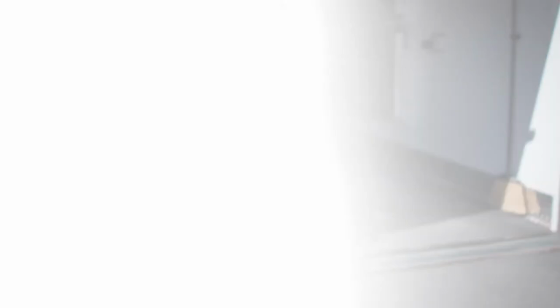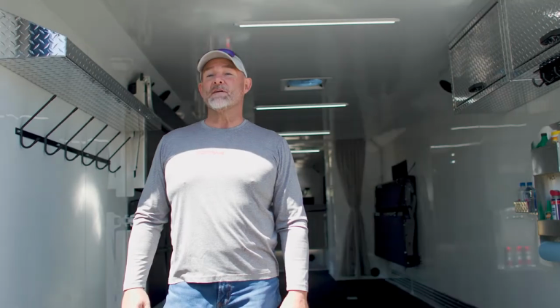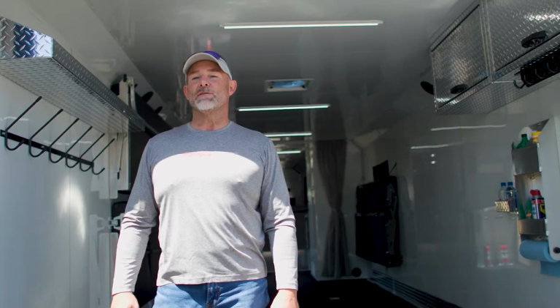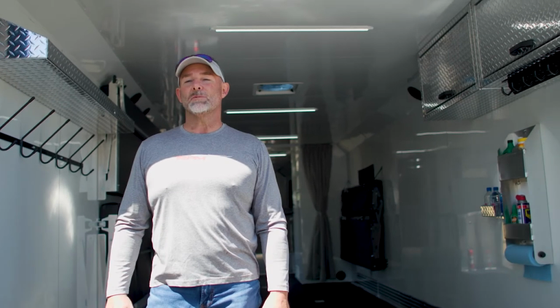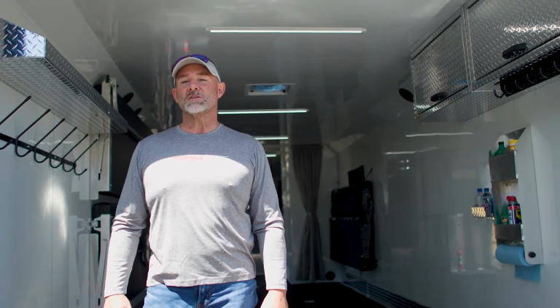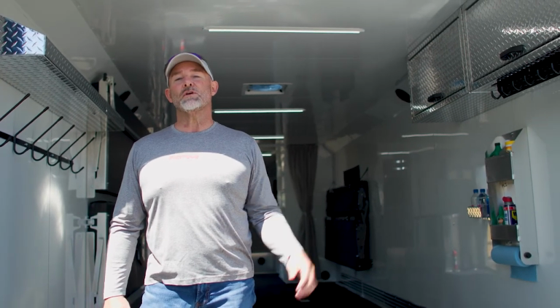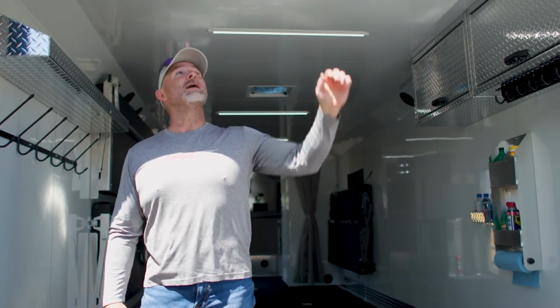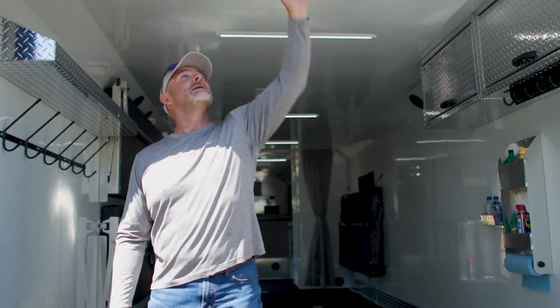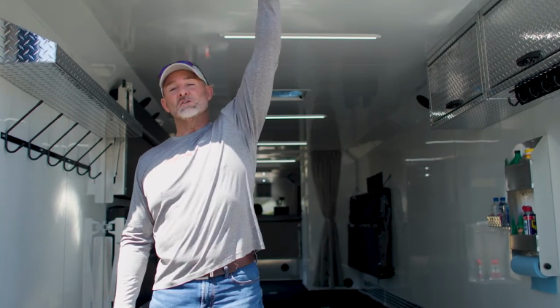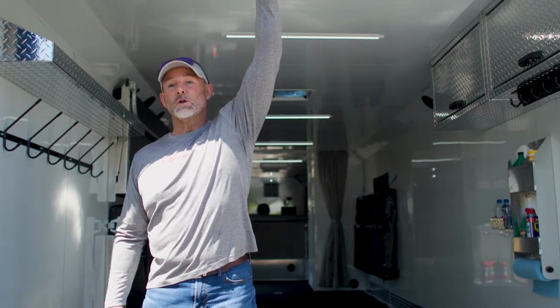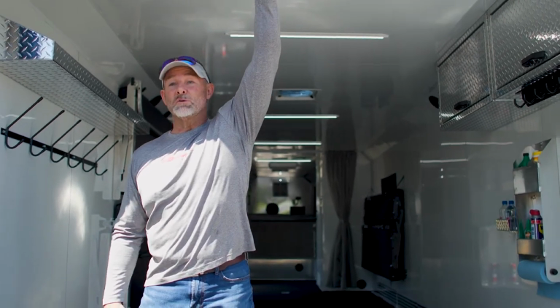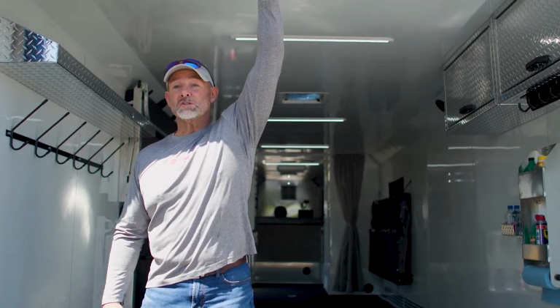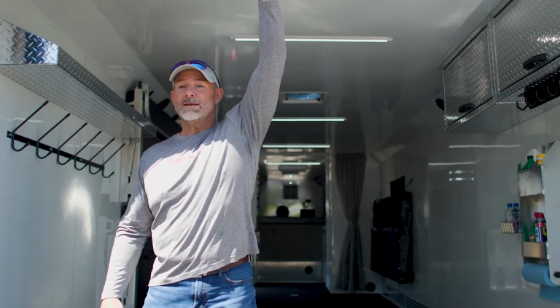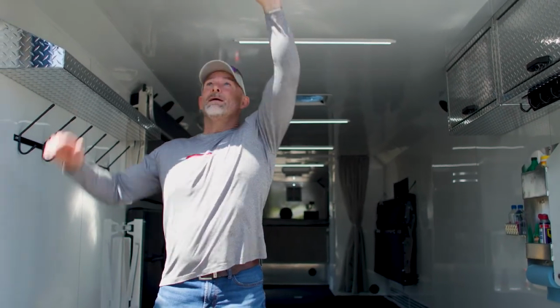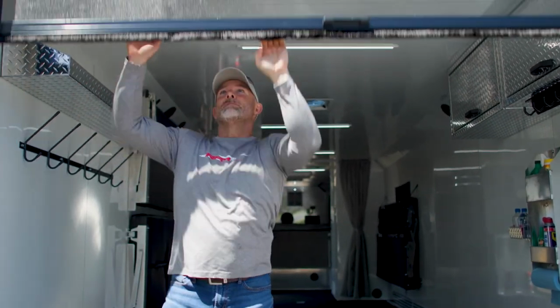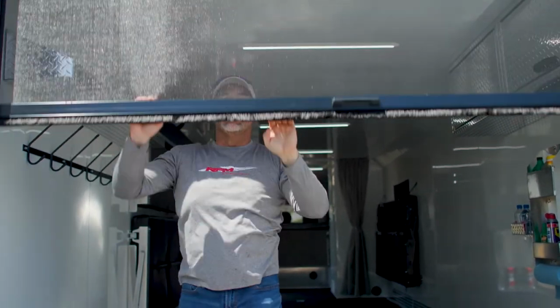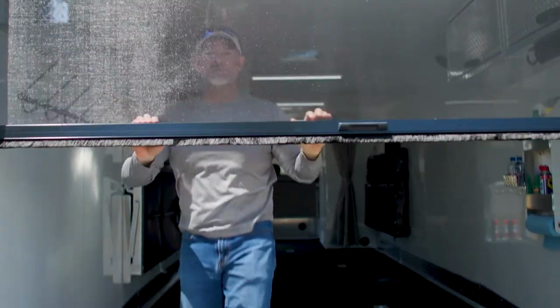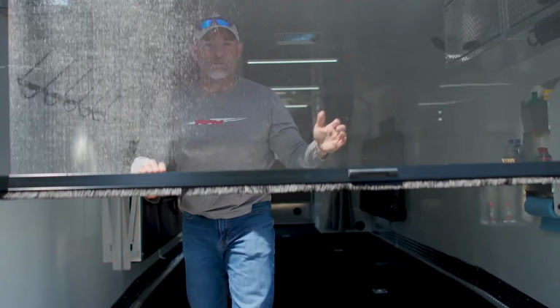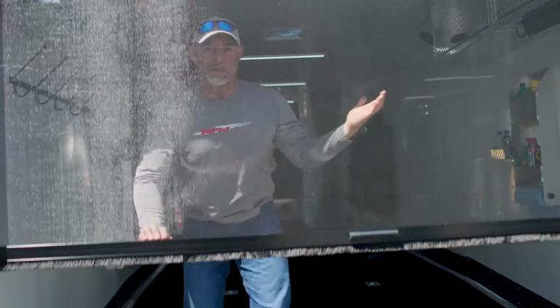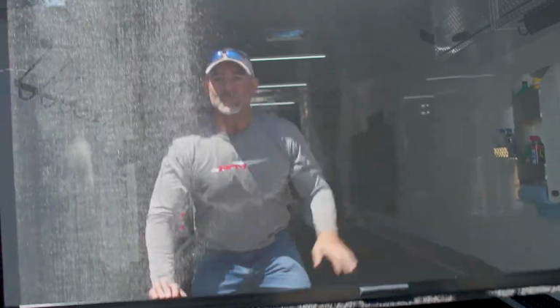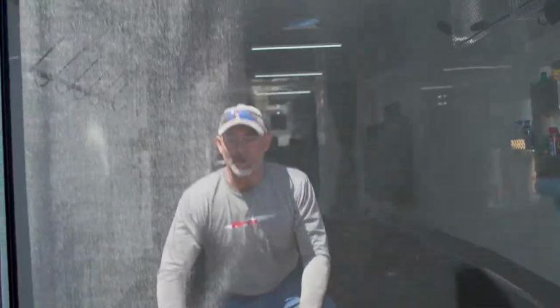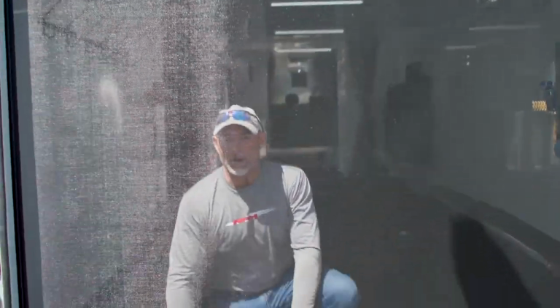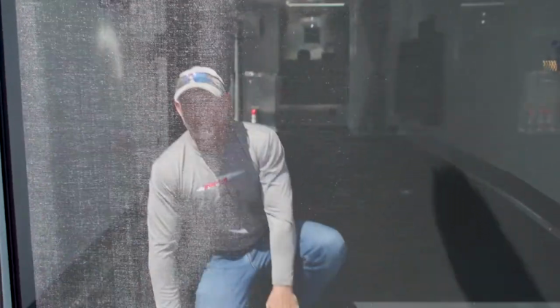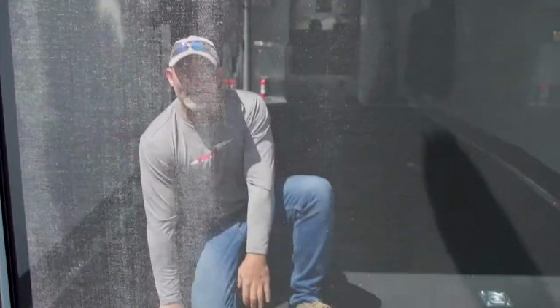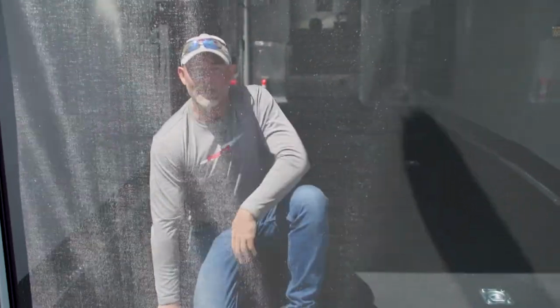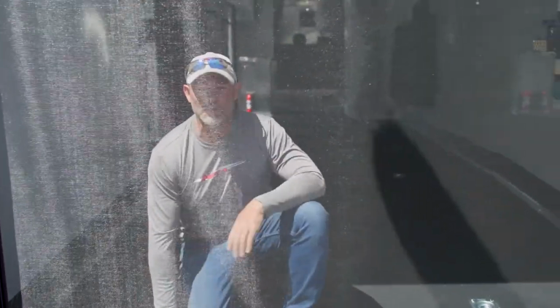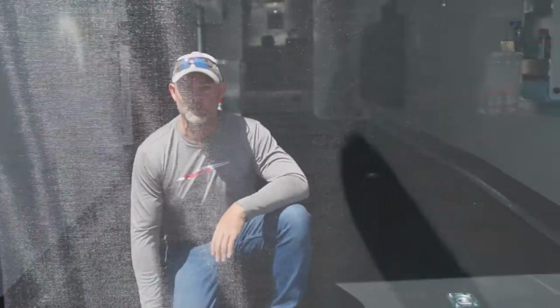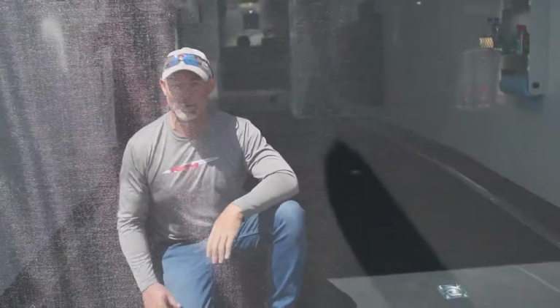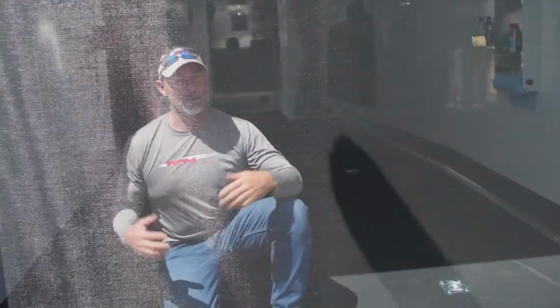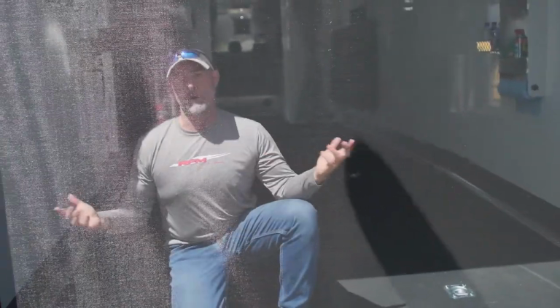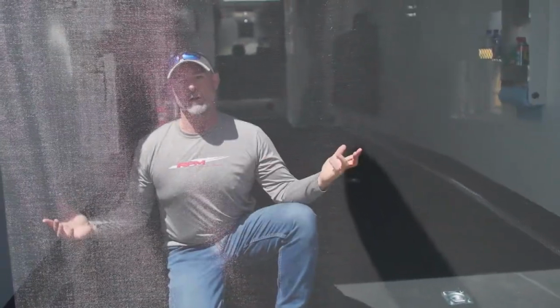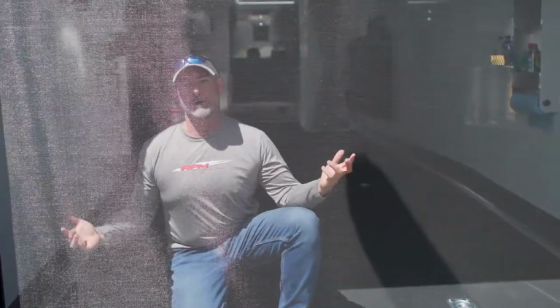One of my favorite options on these Freerides is this roll-down door screen. It gives me the feeling that I'm still in the great outdoors while I'm inside enjoying the trailer, but without all the bugs.